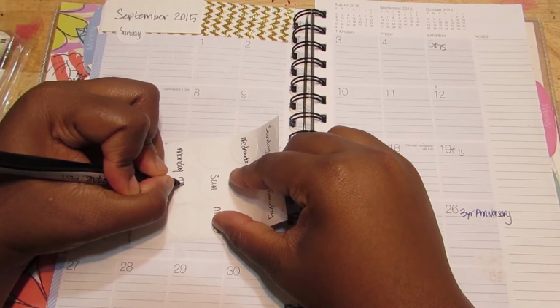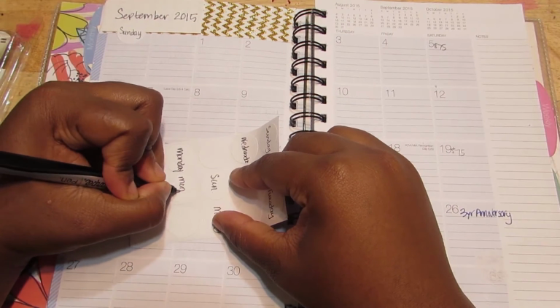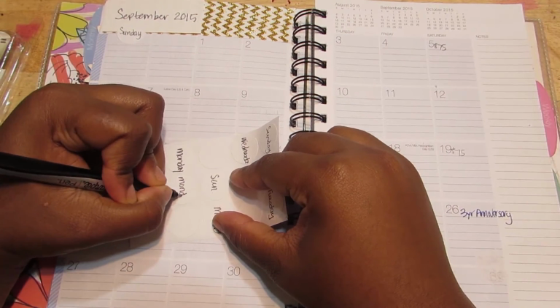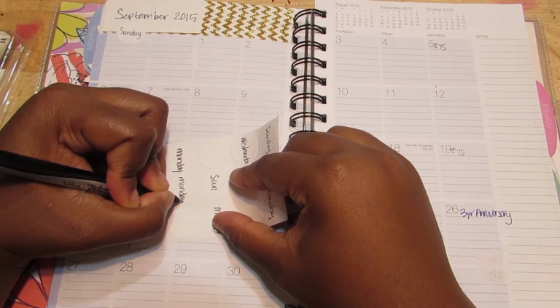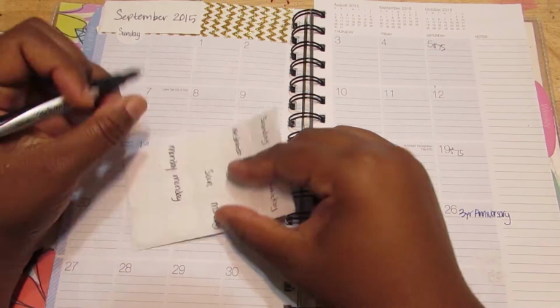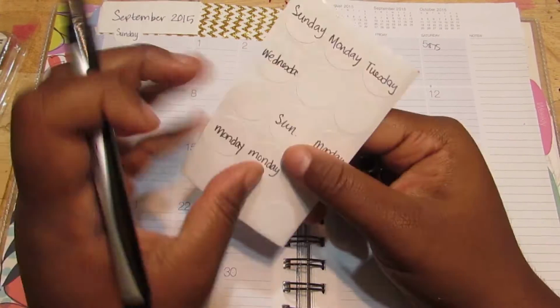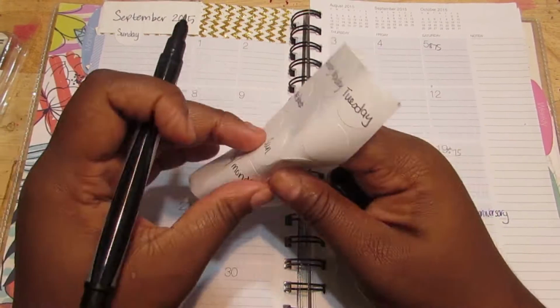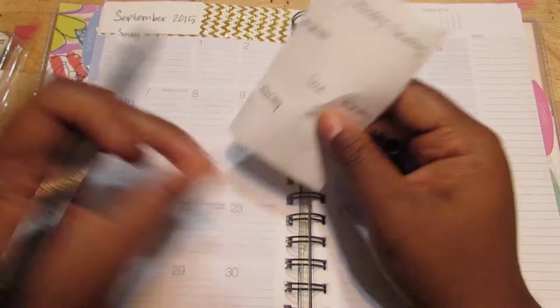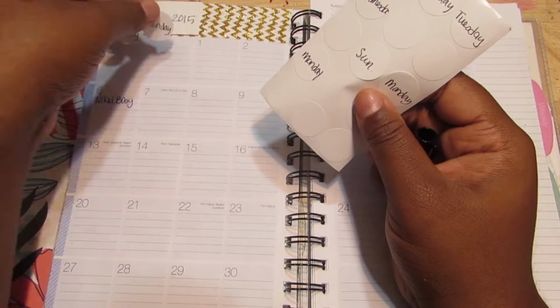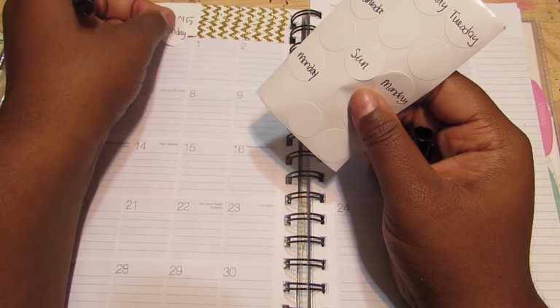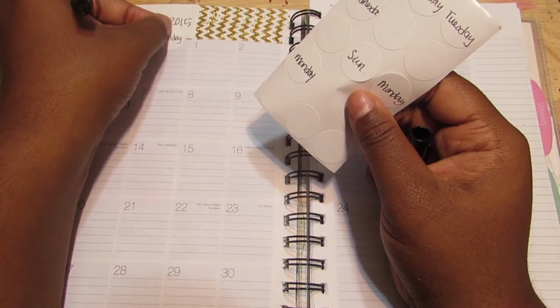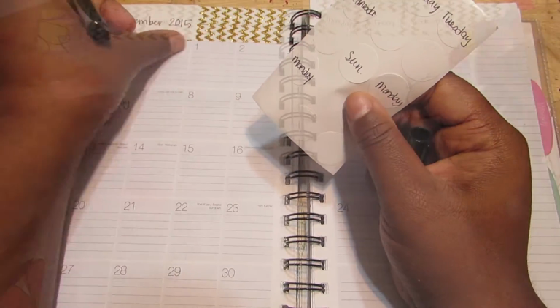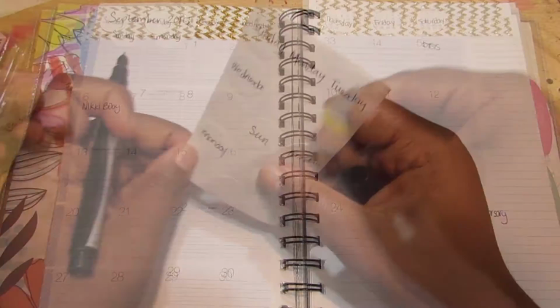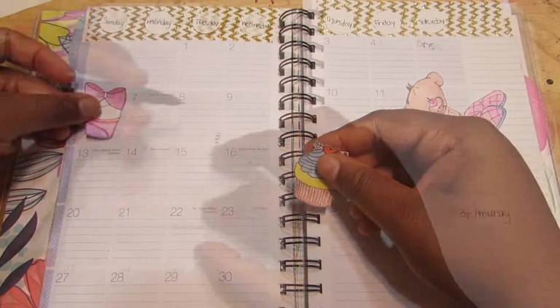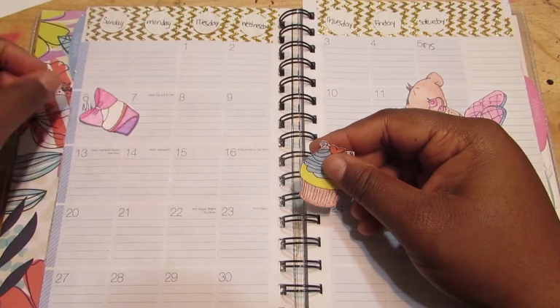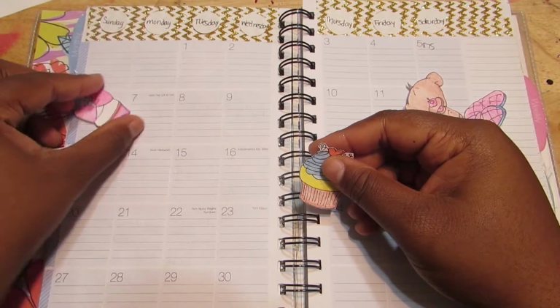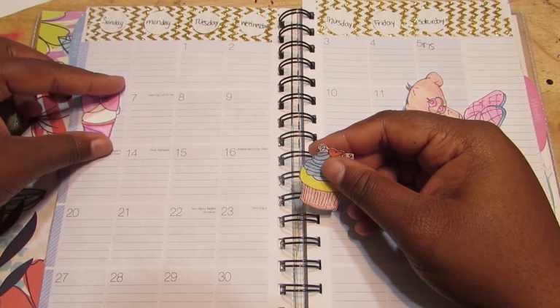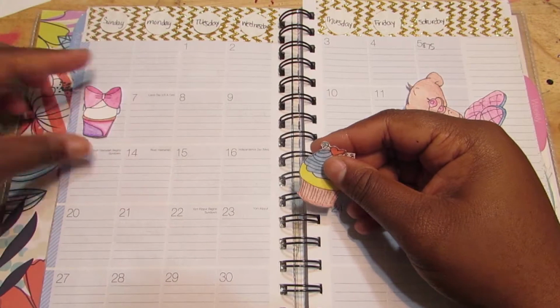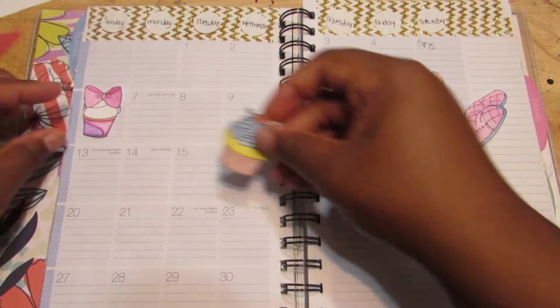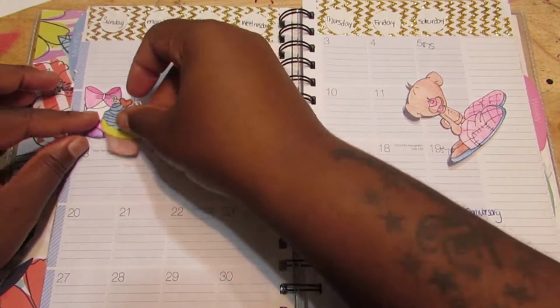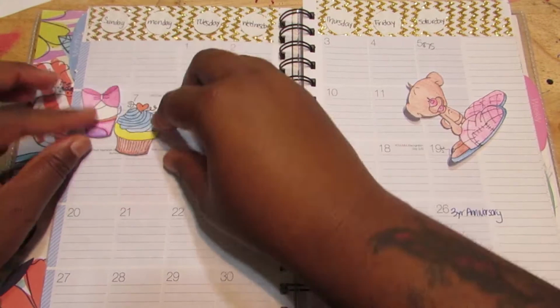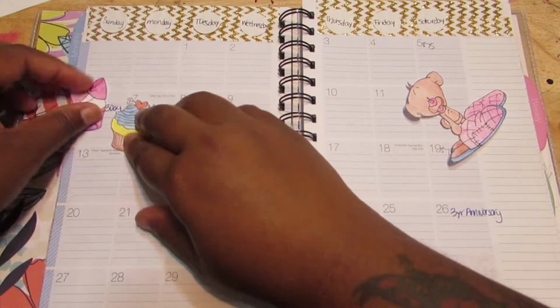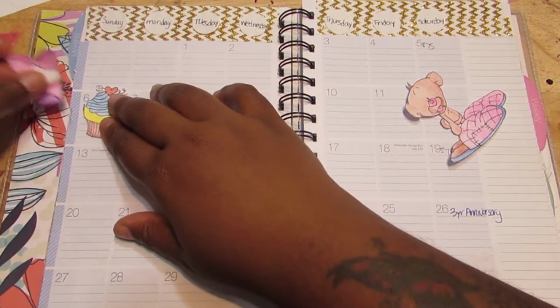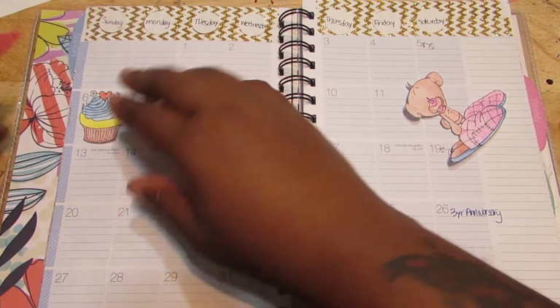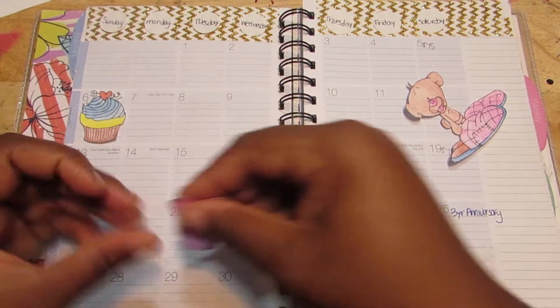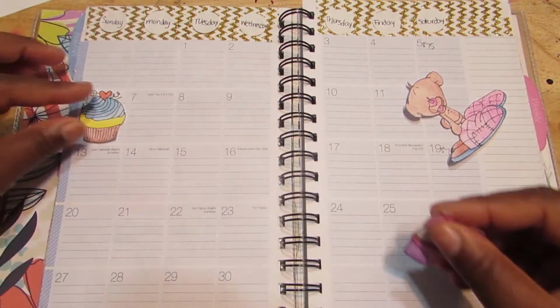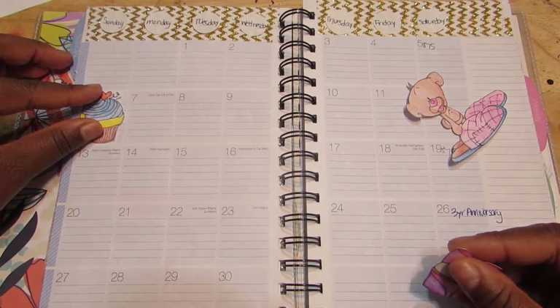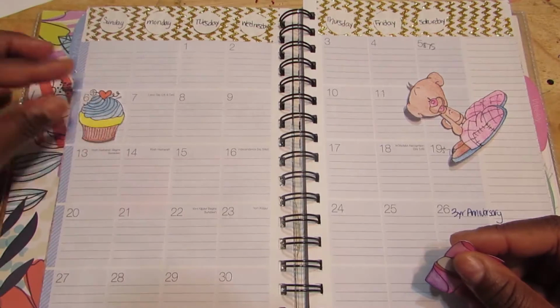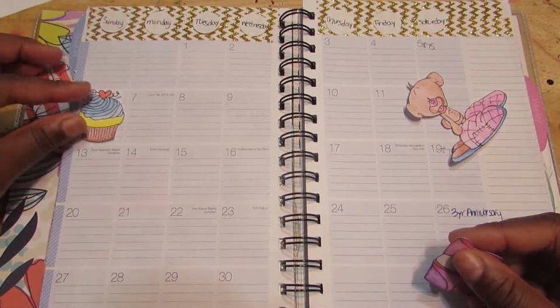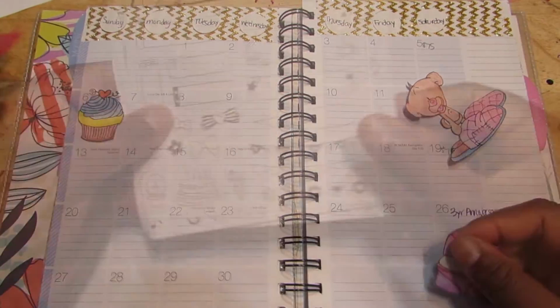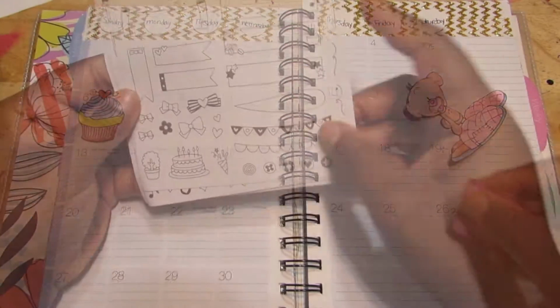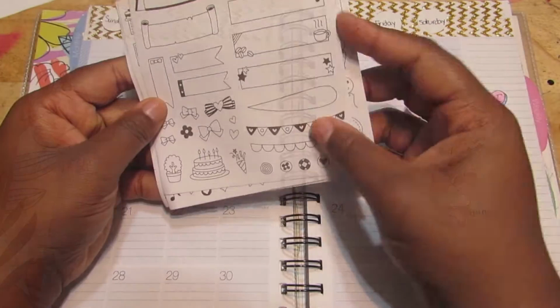You will see that I removed that September 2015 off the top of the page. So I made these cute little cupcakes and my little mouse and I'm going to show you guys how I made that.